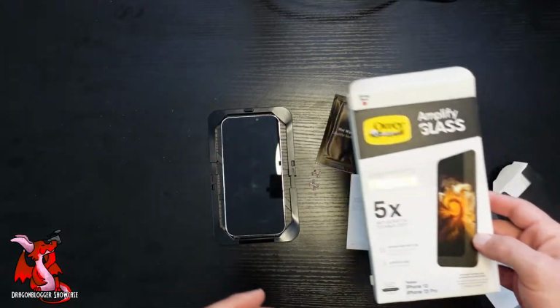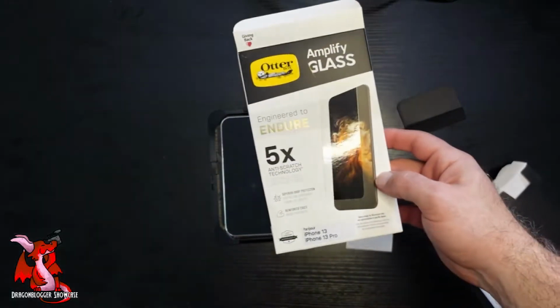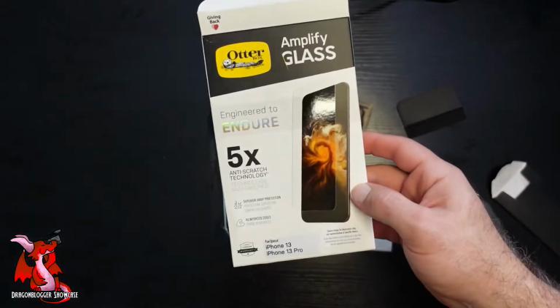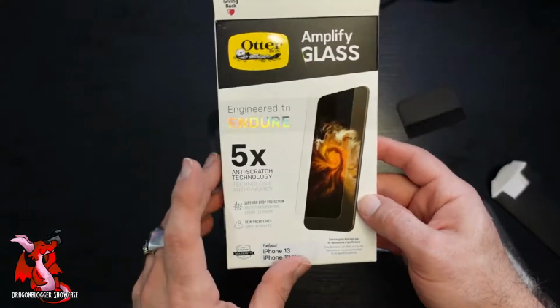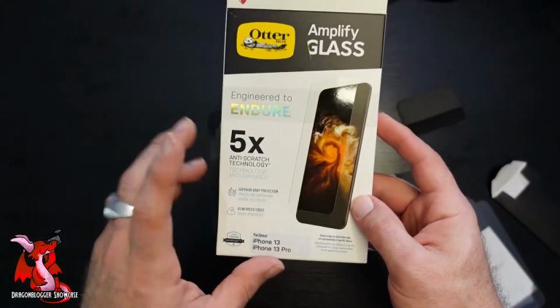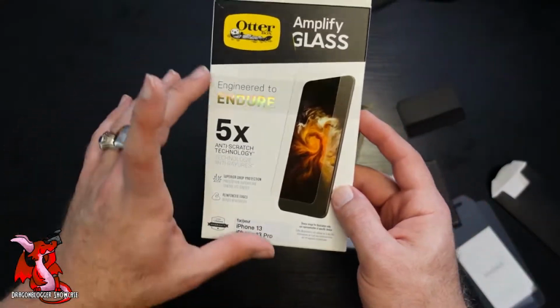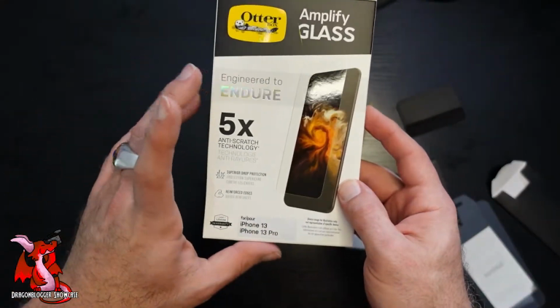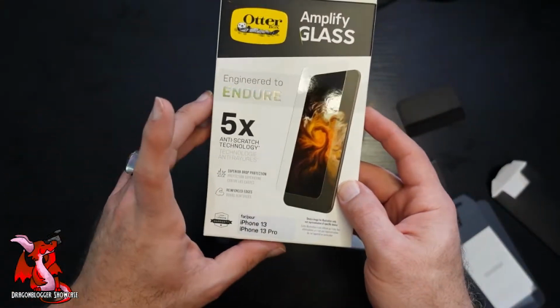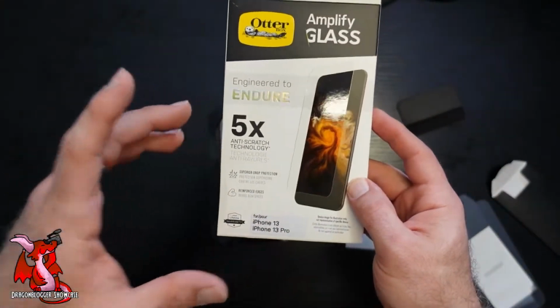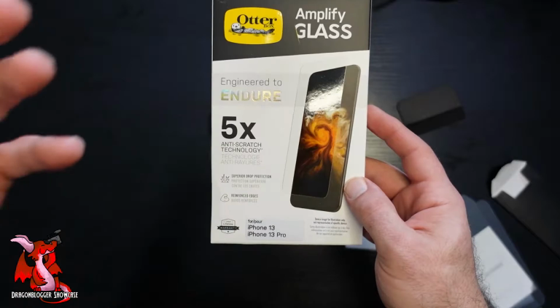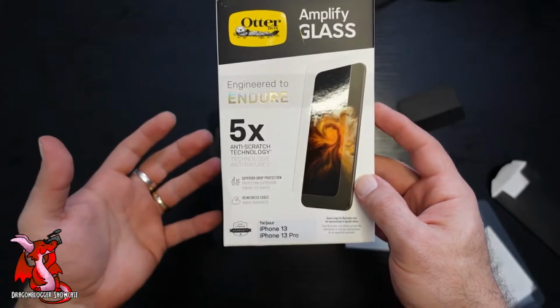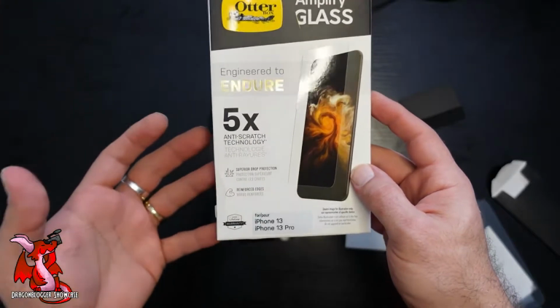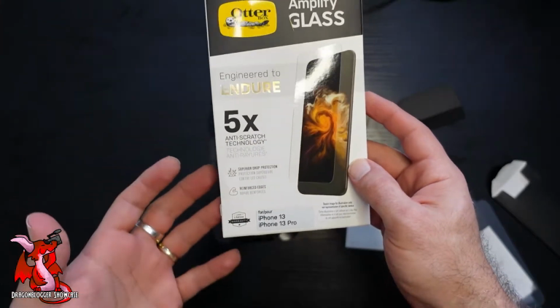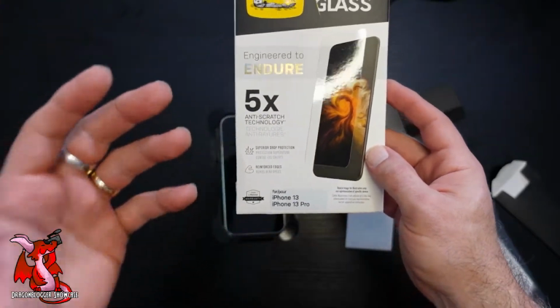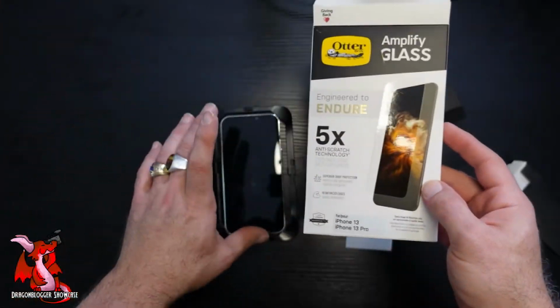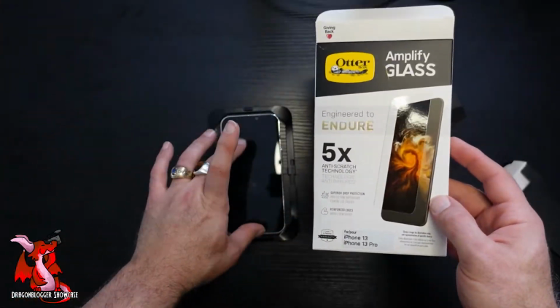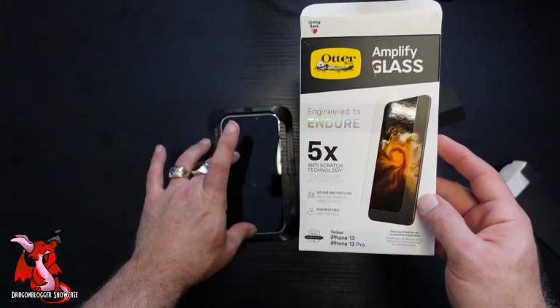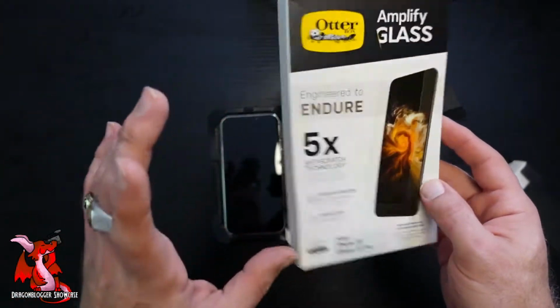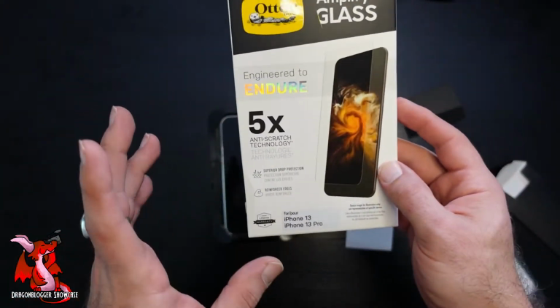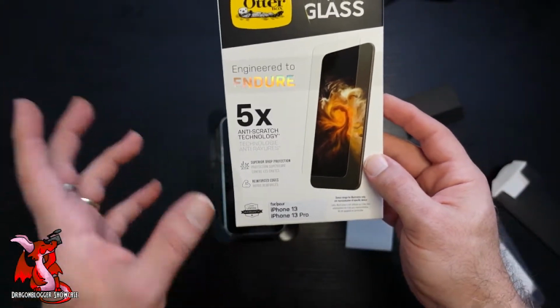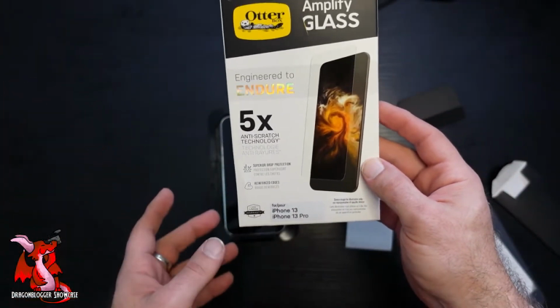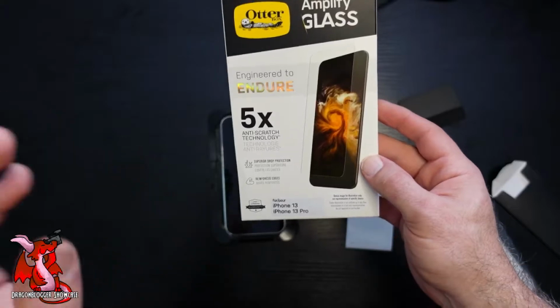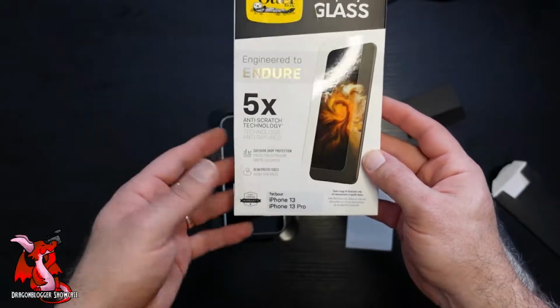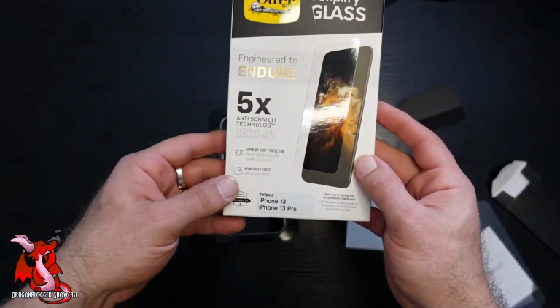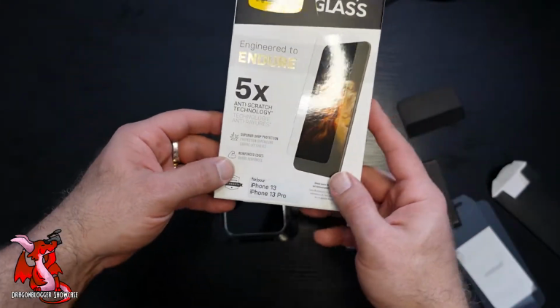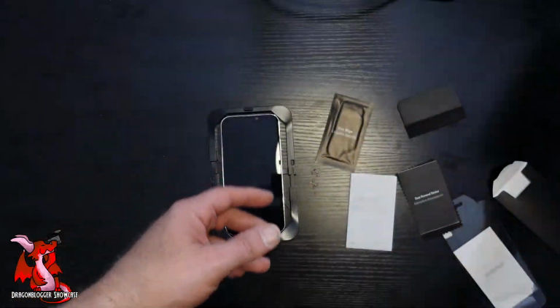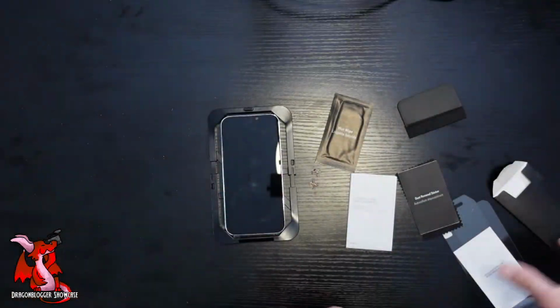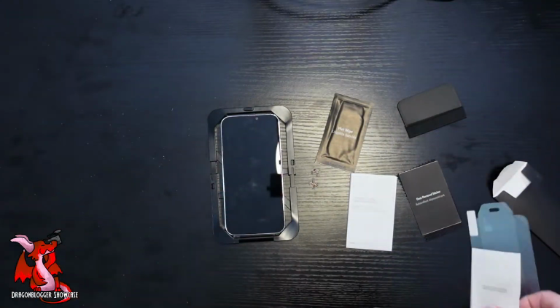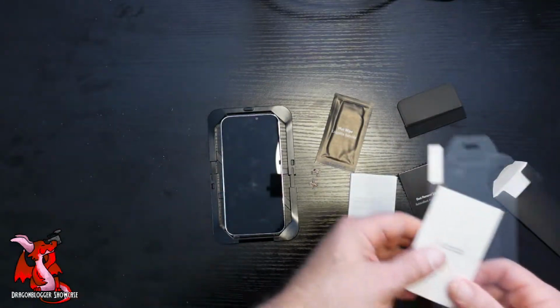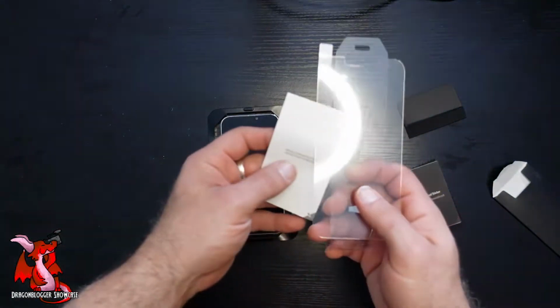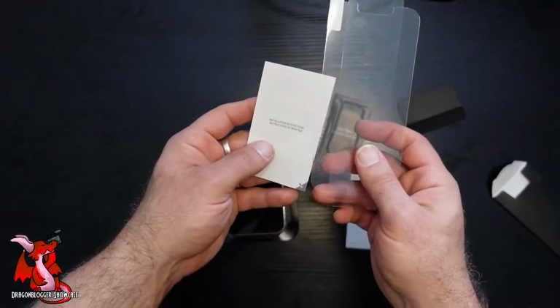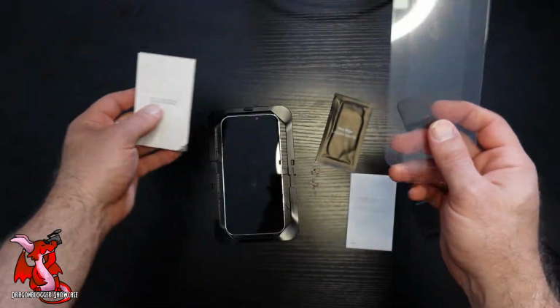Here's showing off the OtterBox Amplify Glass. You put this on top of your phone screen to protect it from scratches — it has five times anti-scratch technology. And you can see it comes with the screen protector.